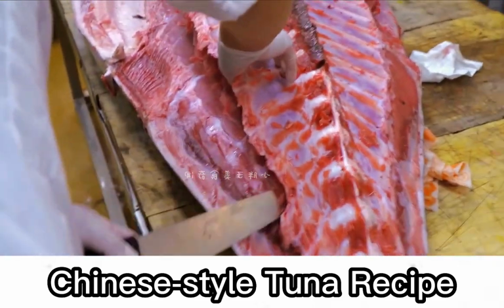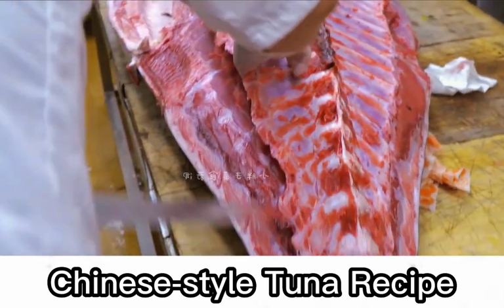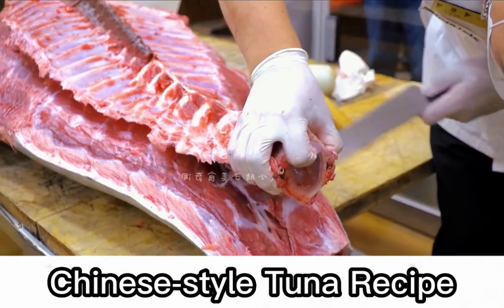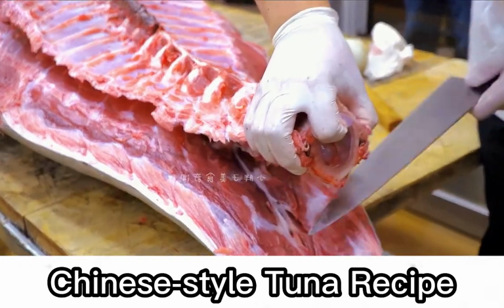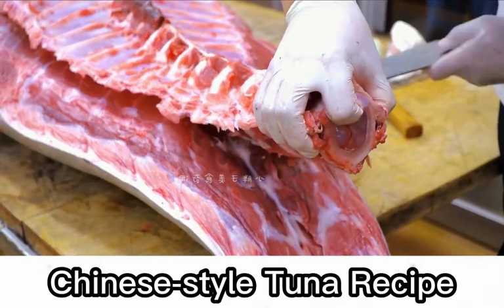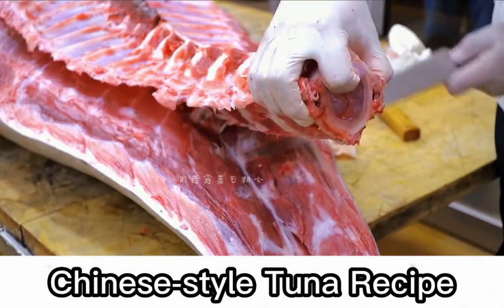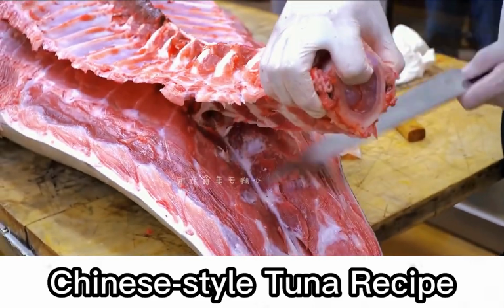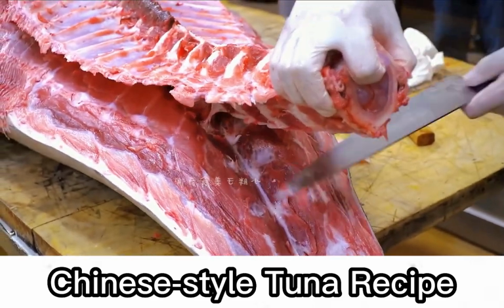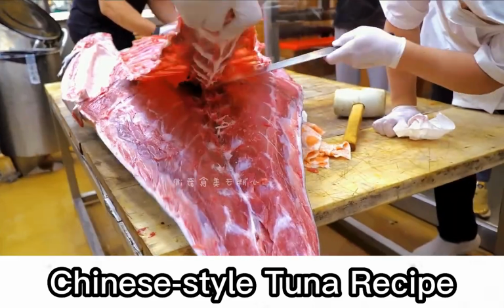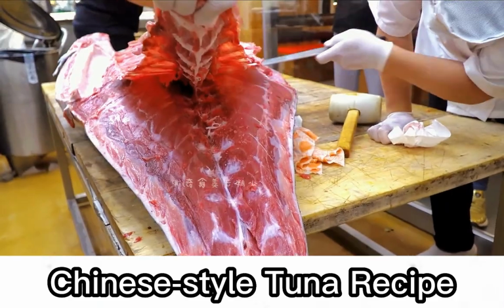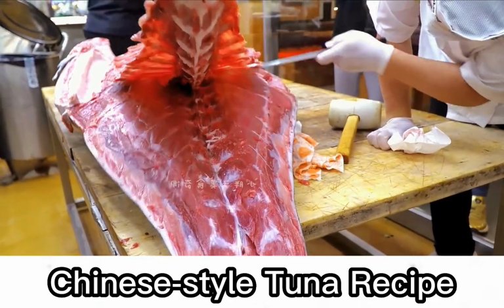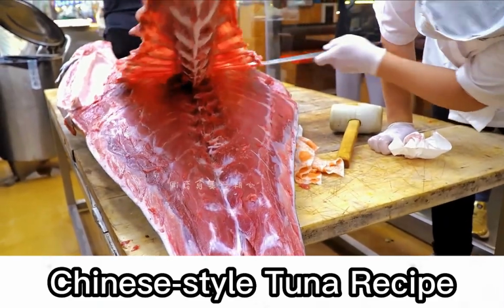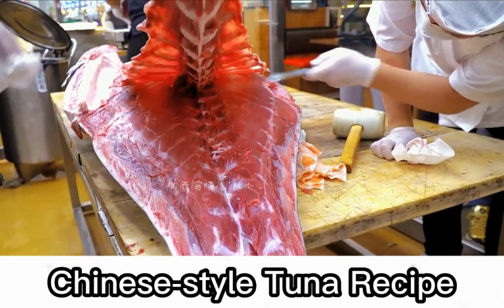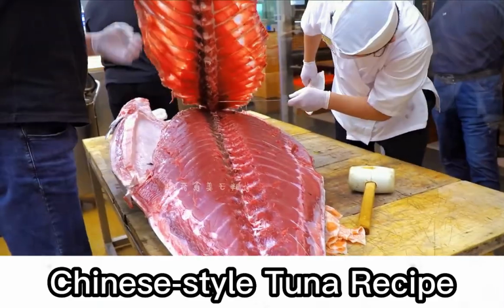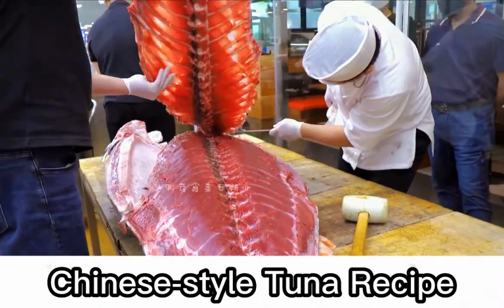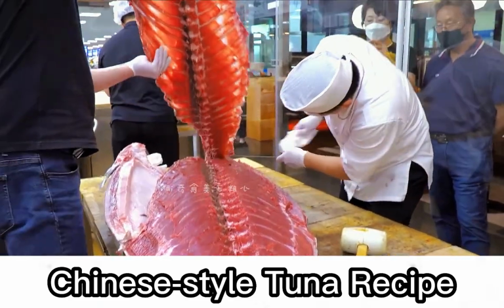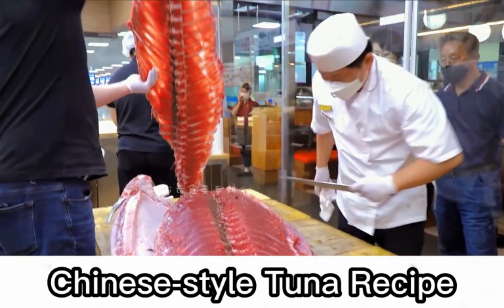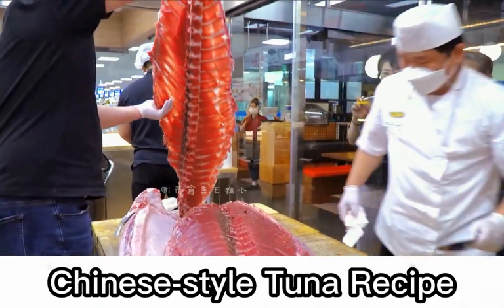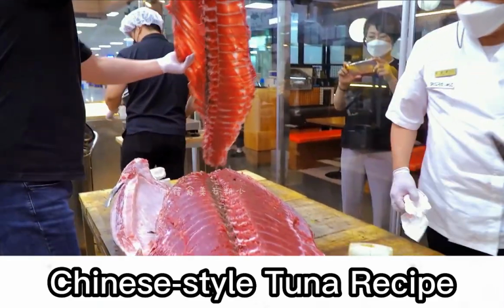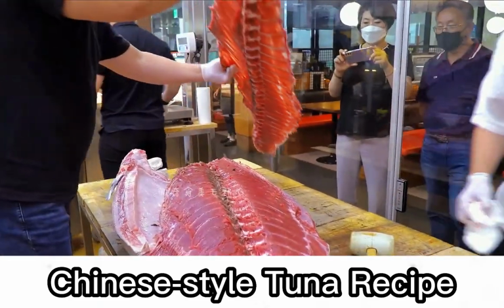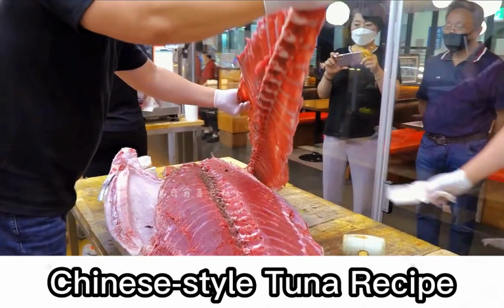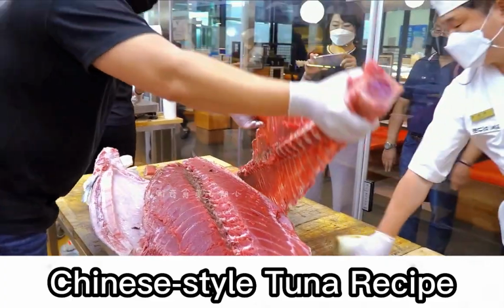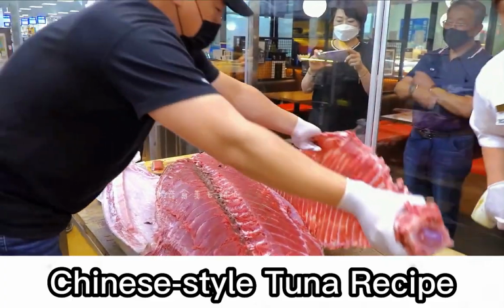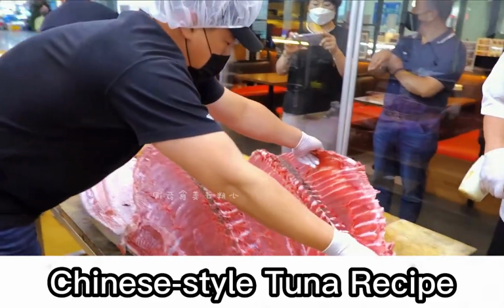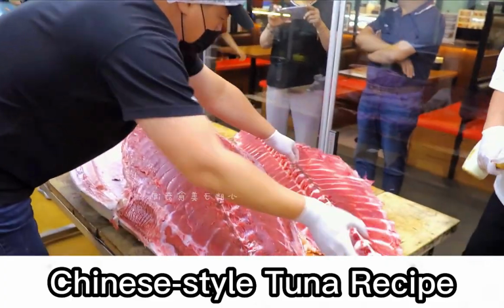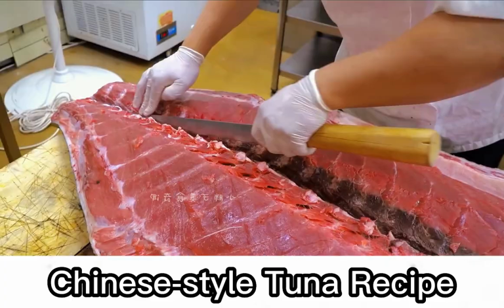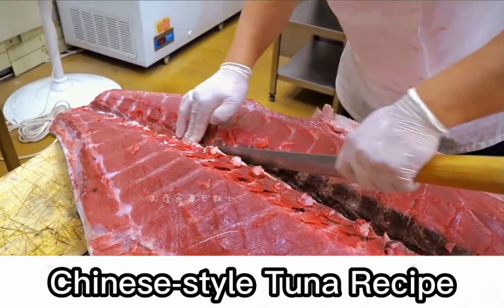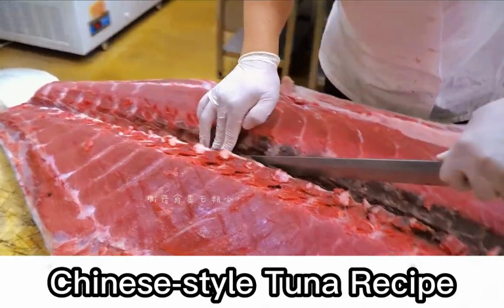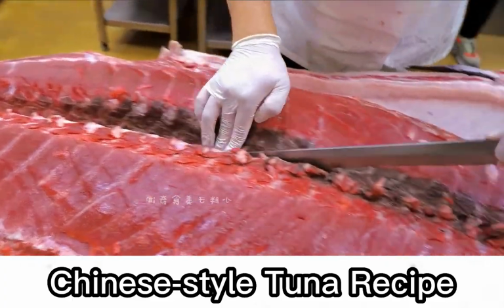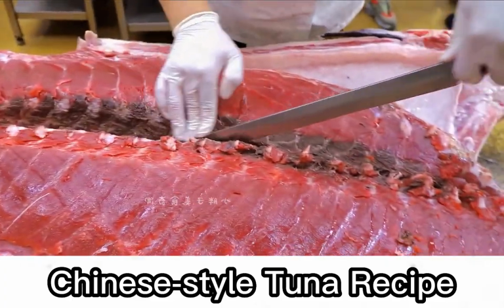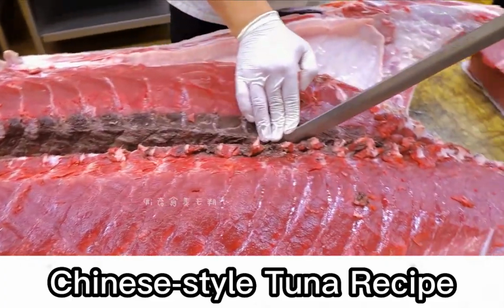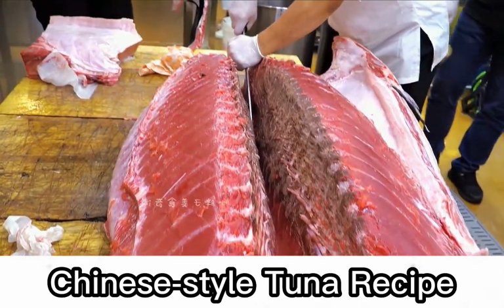The tuna skeleton is also a rare treat. First use a sharp knife to cut the connections, then follow the fish texture carefully. It is worth mentioning that the bone marrow inside is very special — if eaten raw there will be a lot of flavor, but most people will steam it instead.